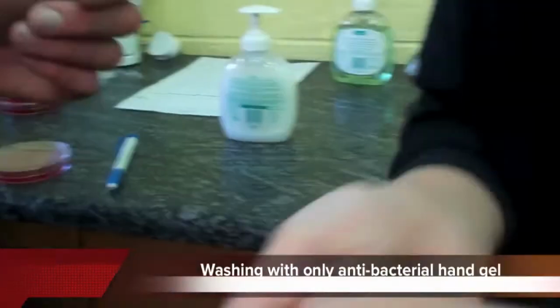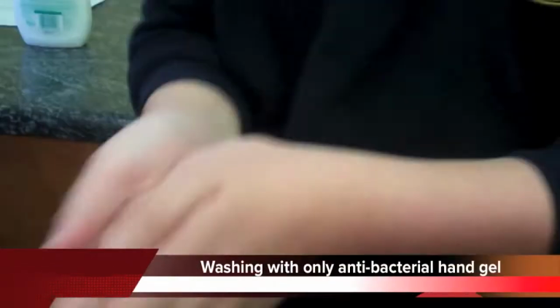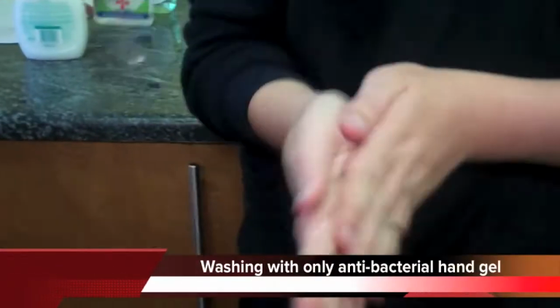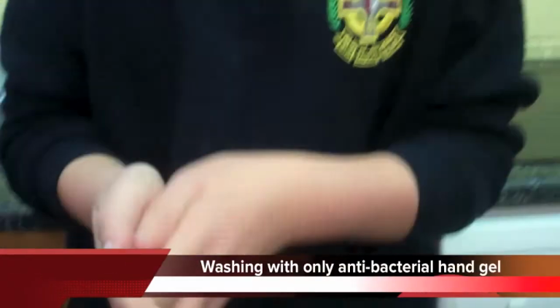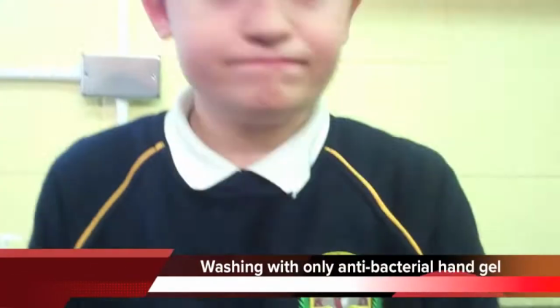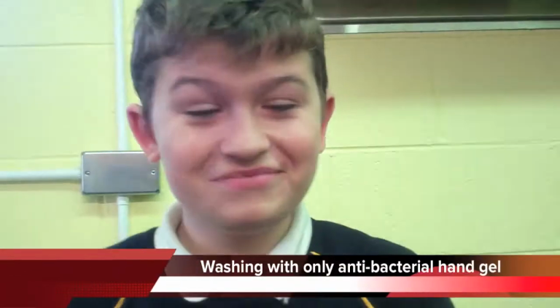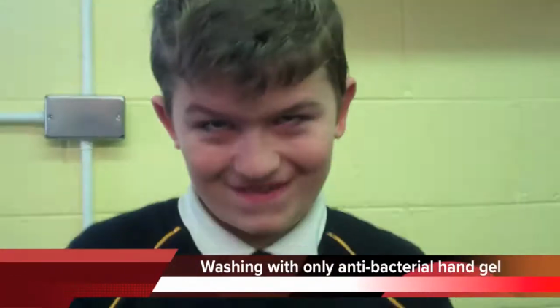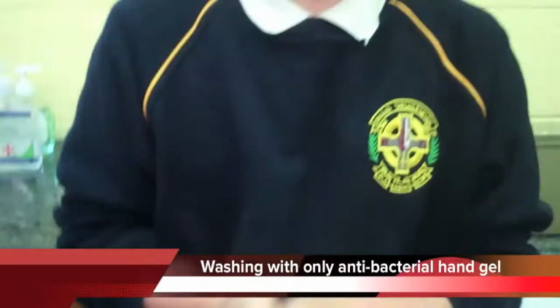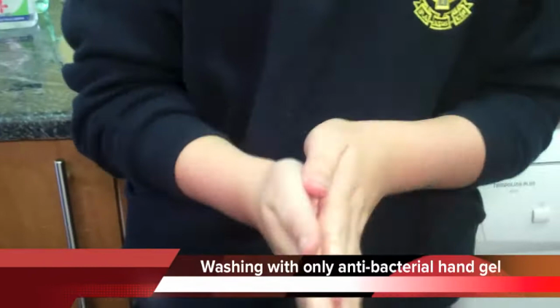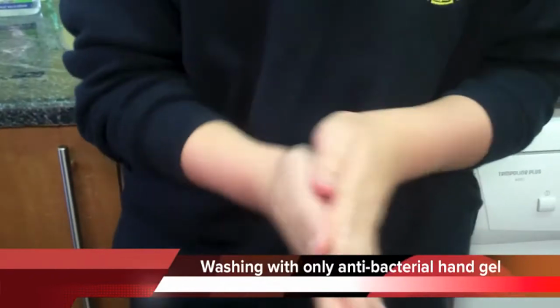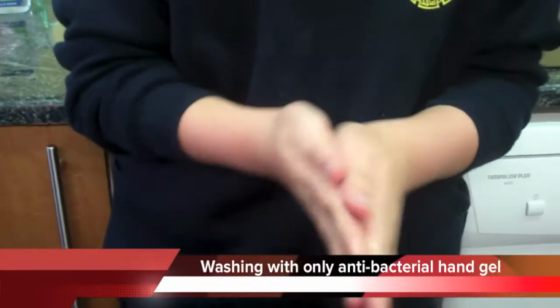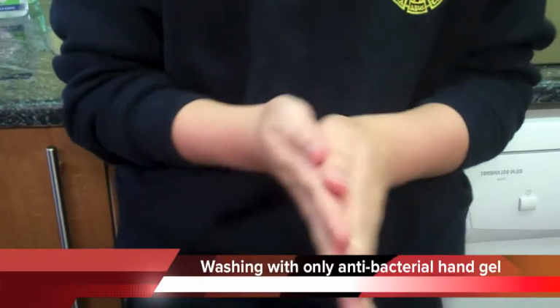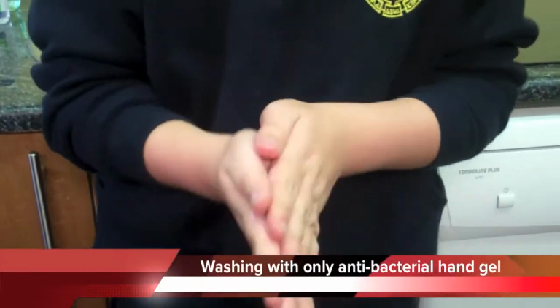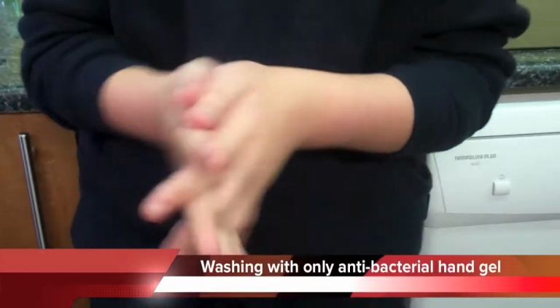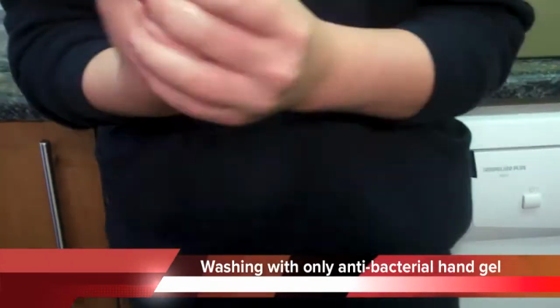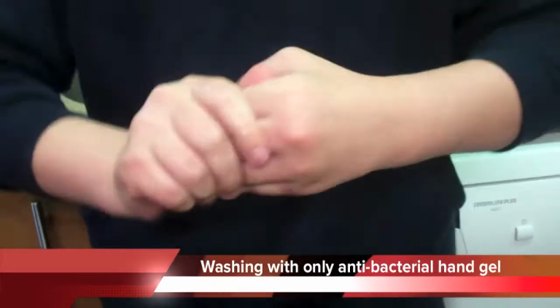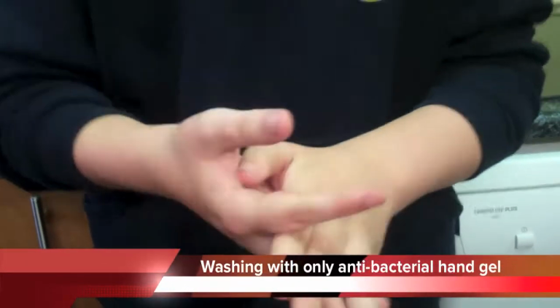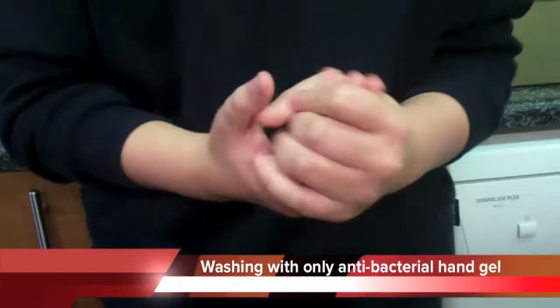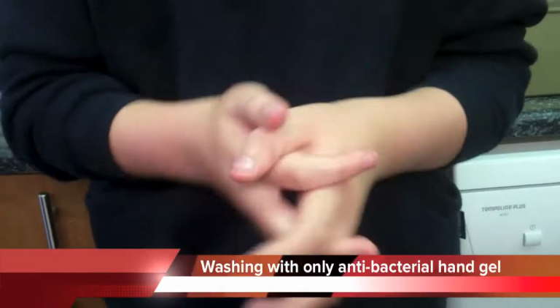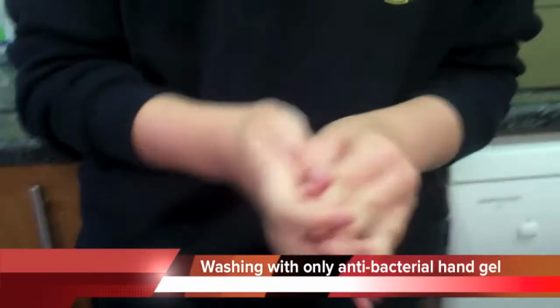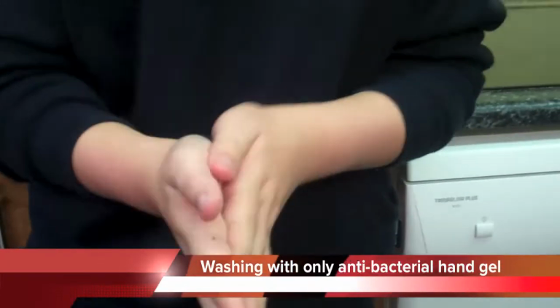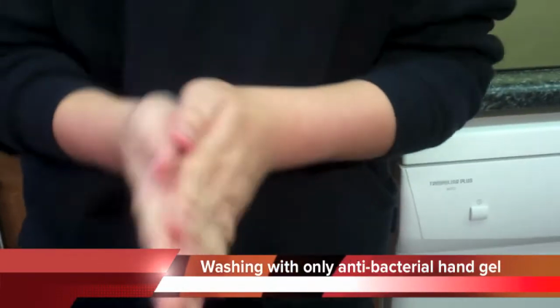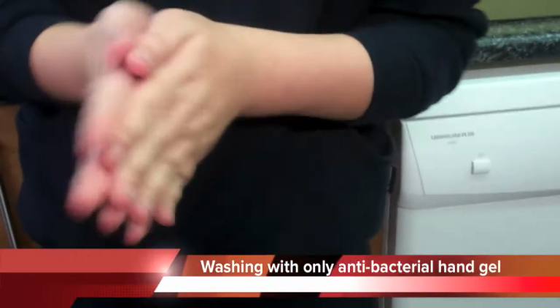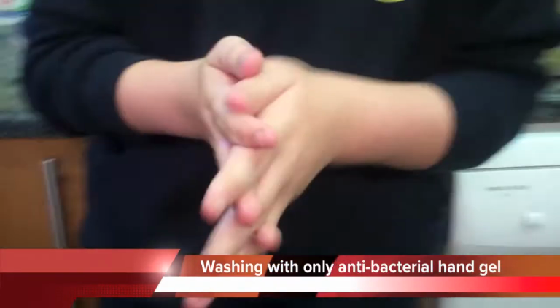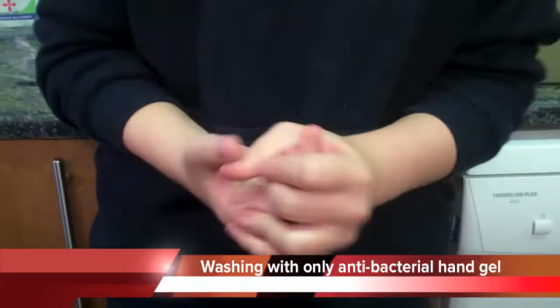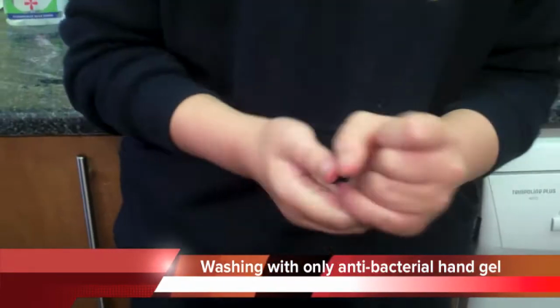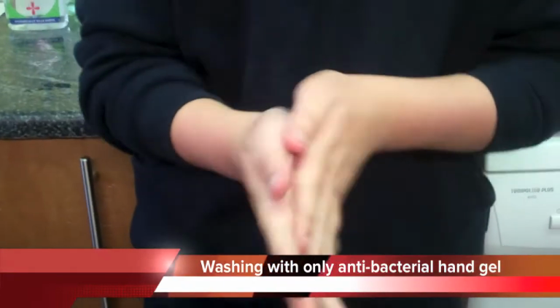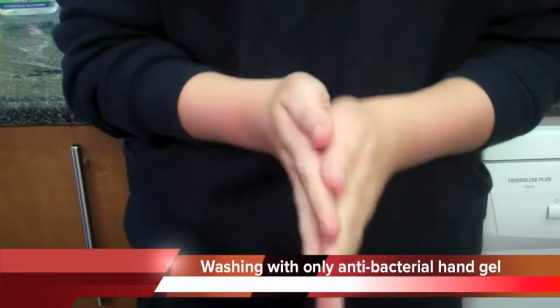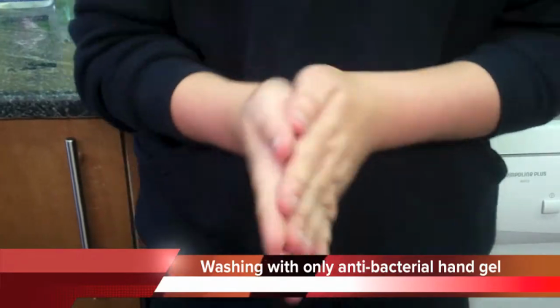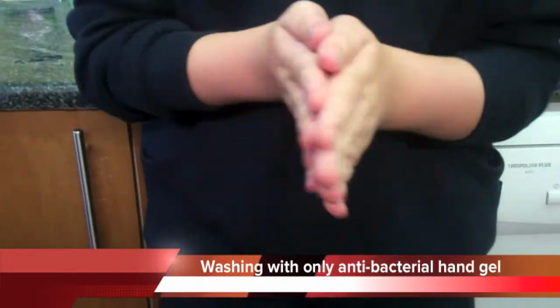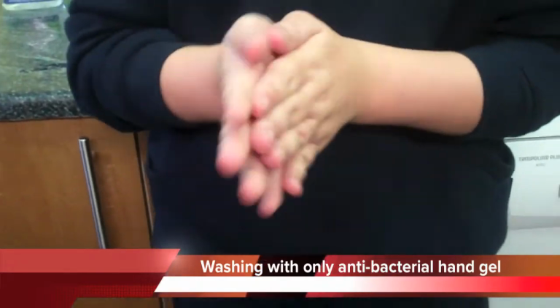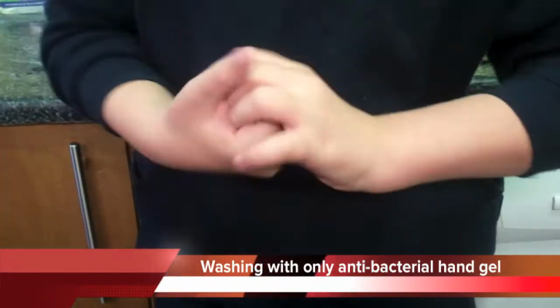I found that washing your hands with antibacterial hand gel has the most effect on dirty hands. There is no bacteria growing on the clean plate — this is amazing.